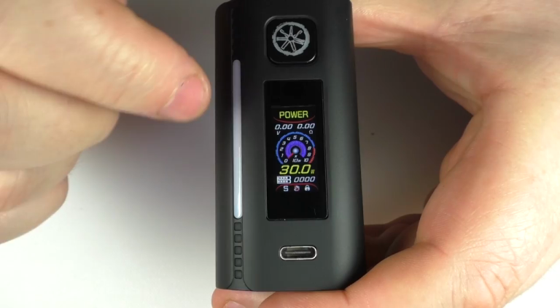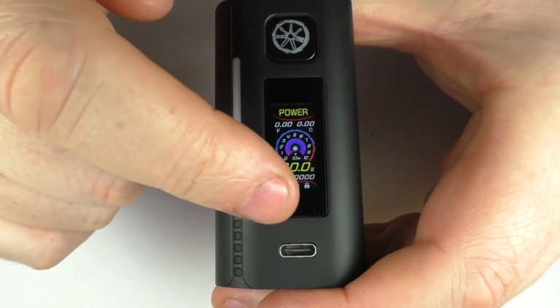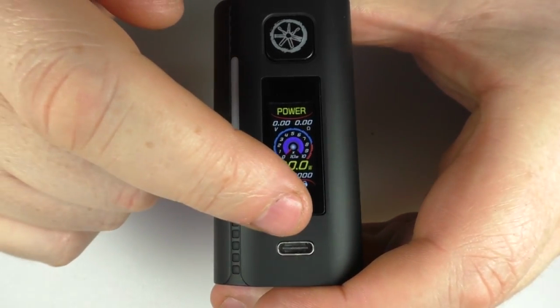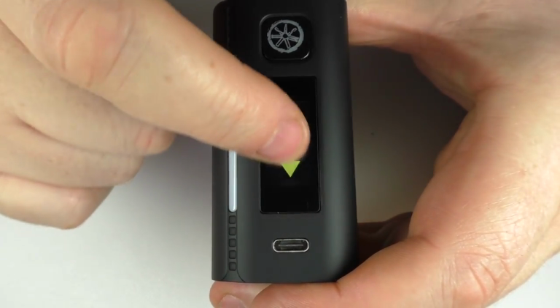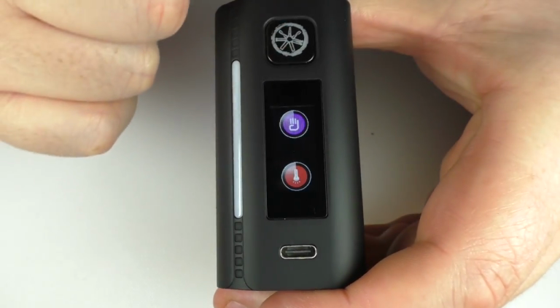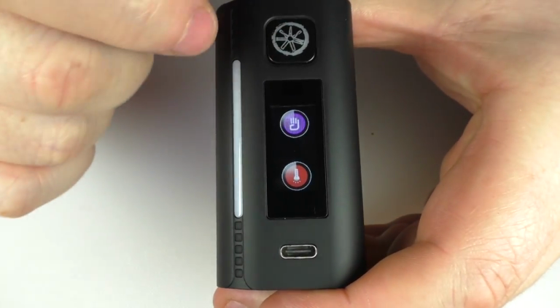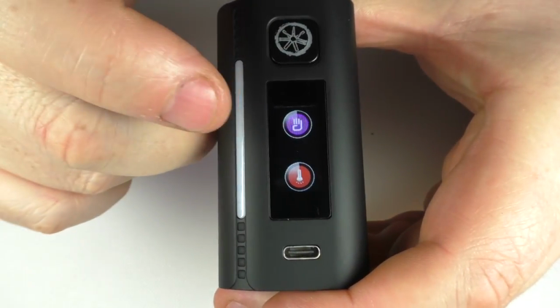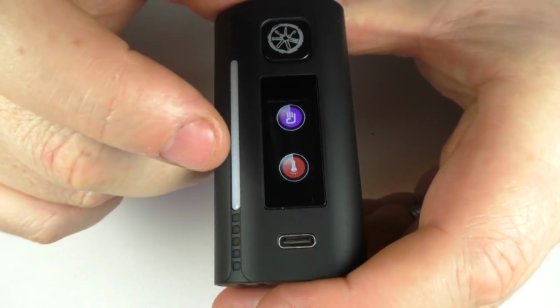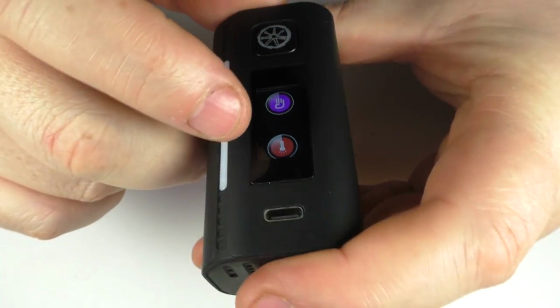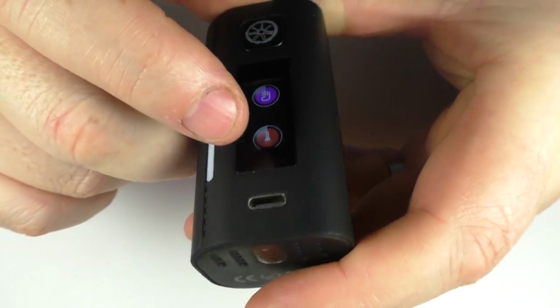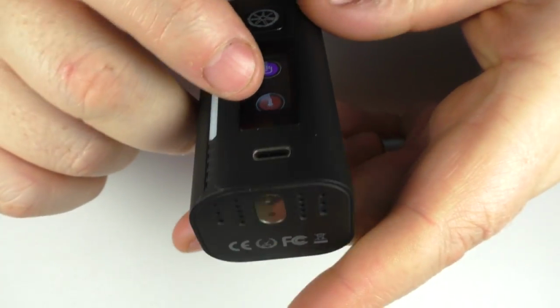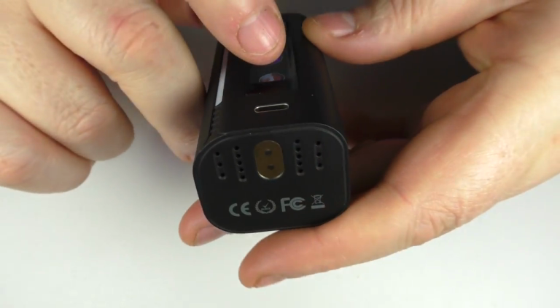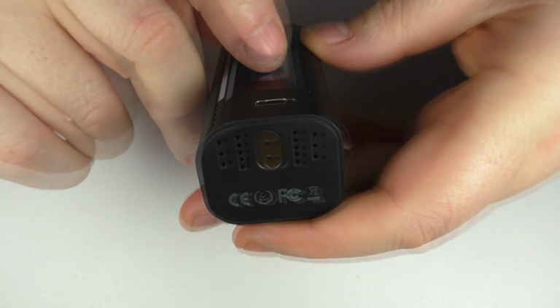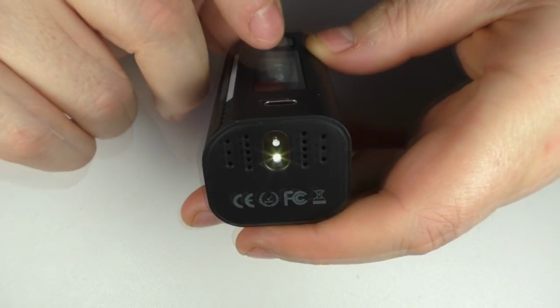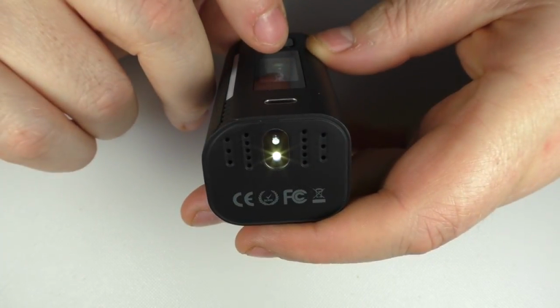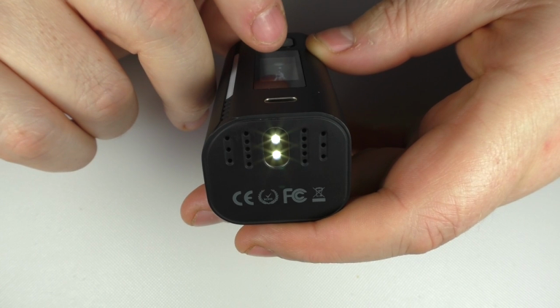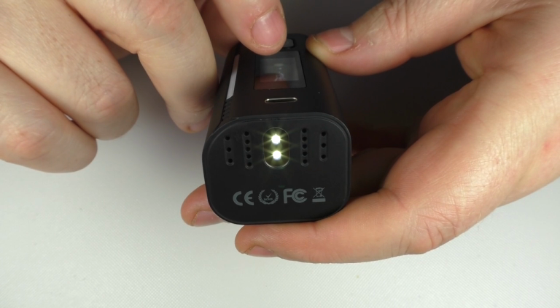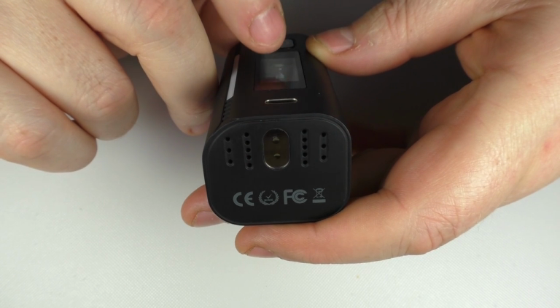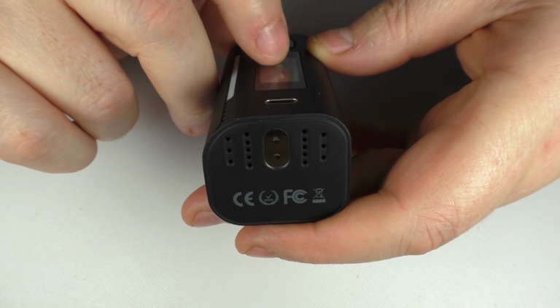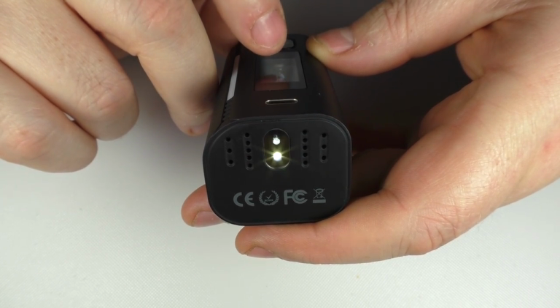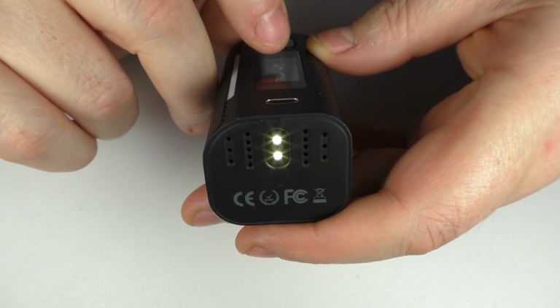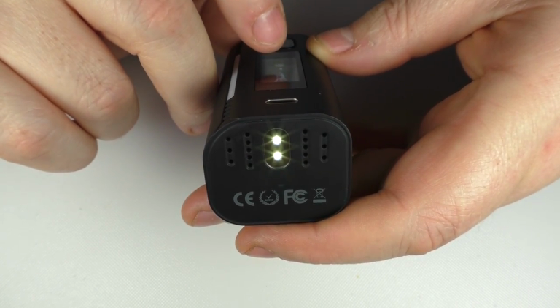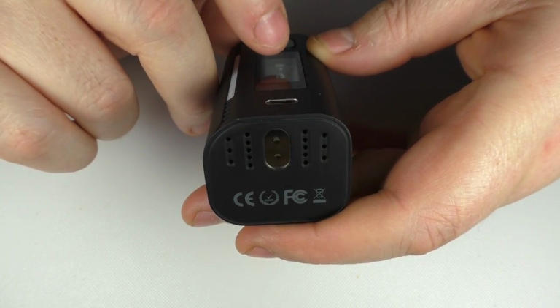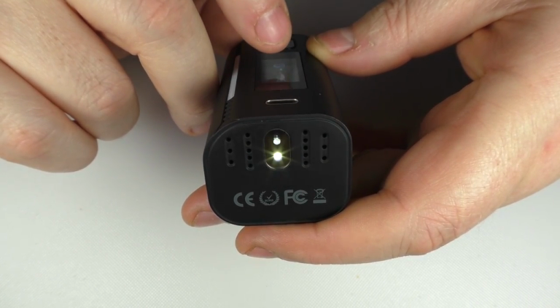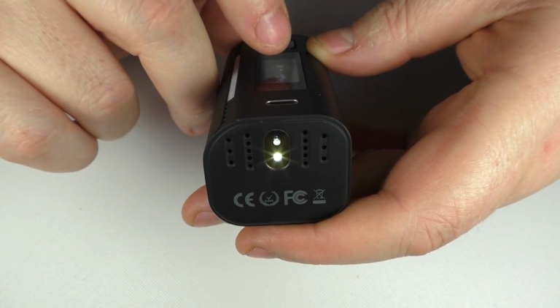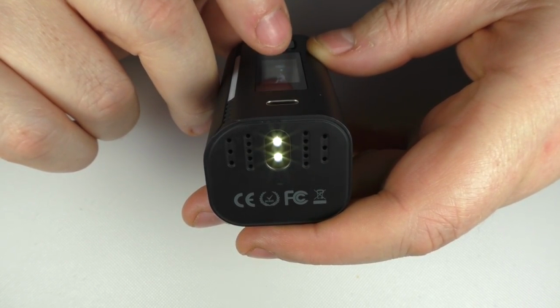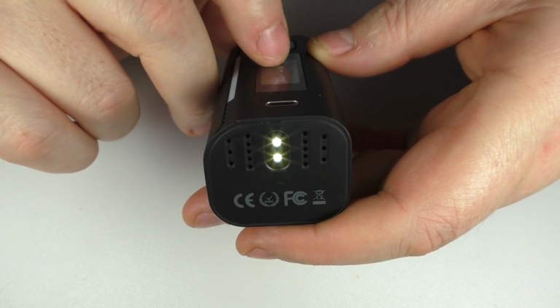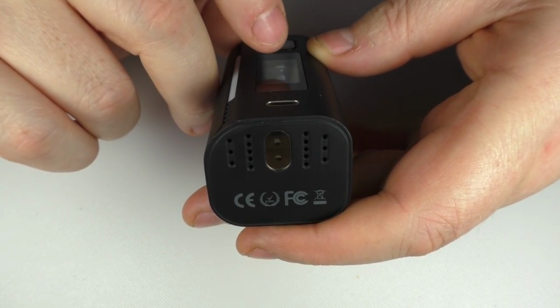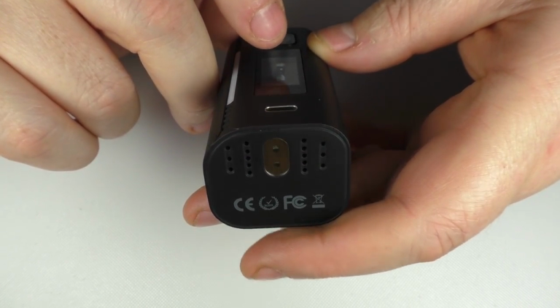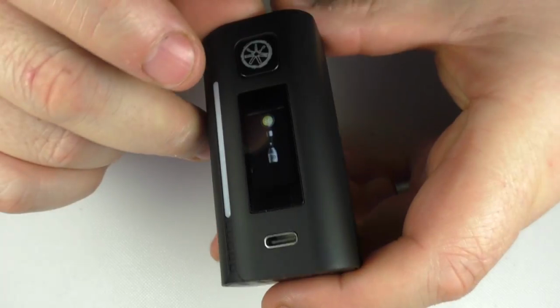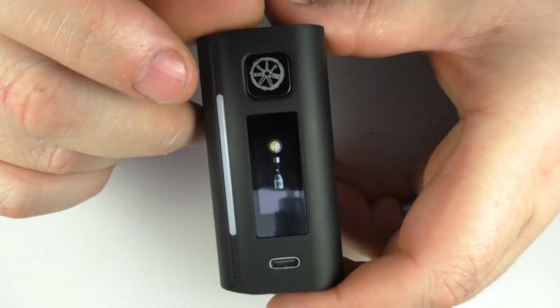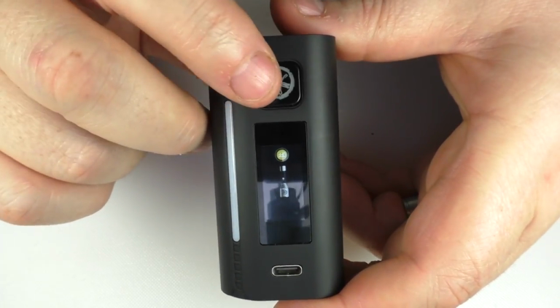If I swipe up from the bottom again you will see there's a little torch there. Push this button here — yes, we have an LED torch built into the bottom of our device.